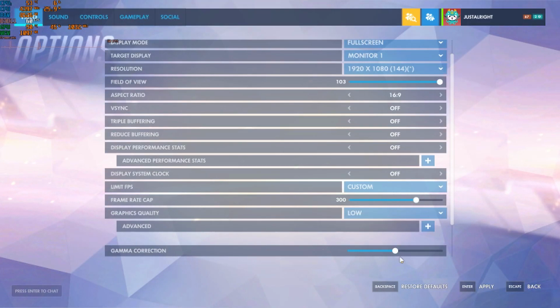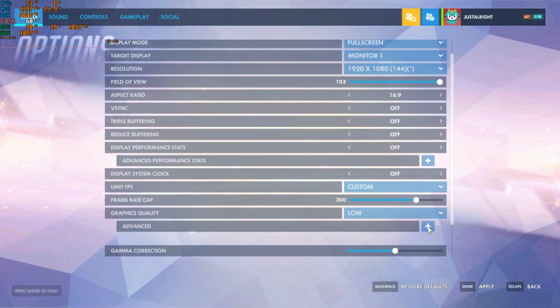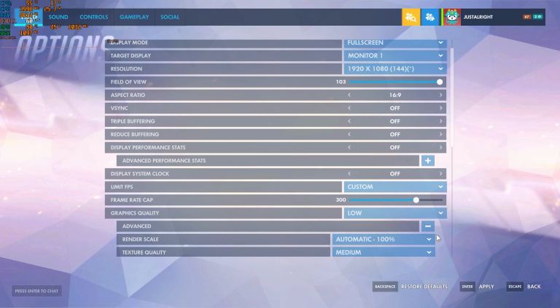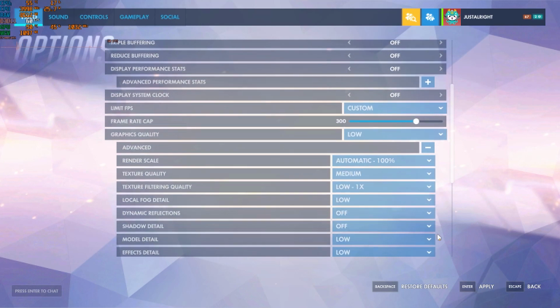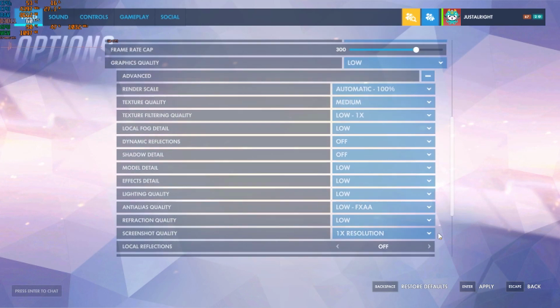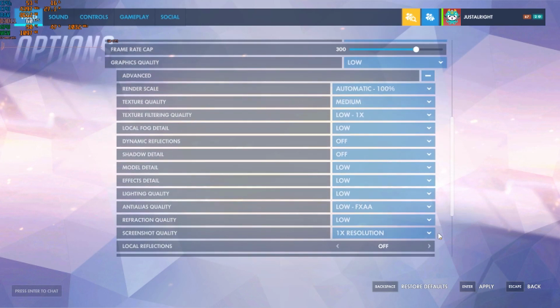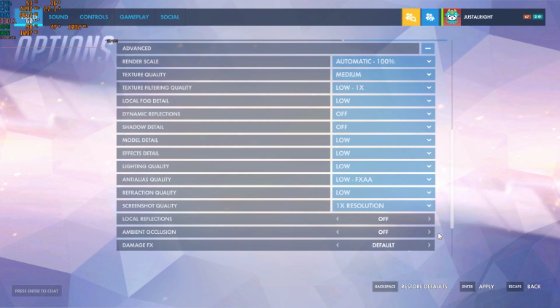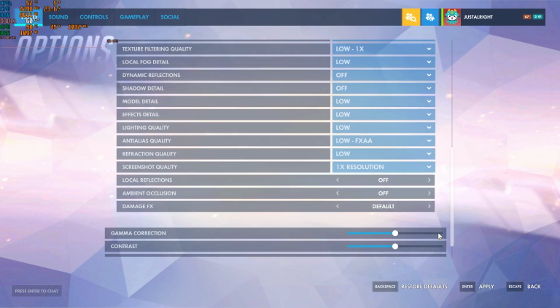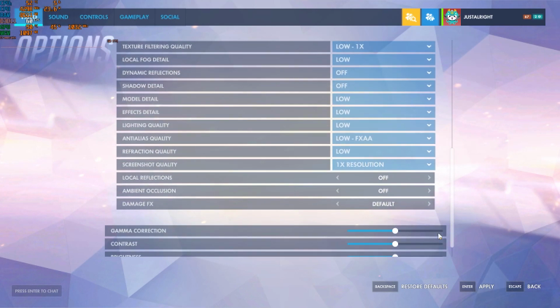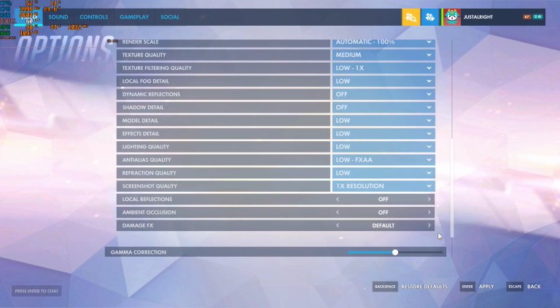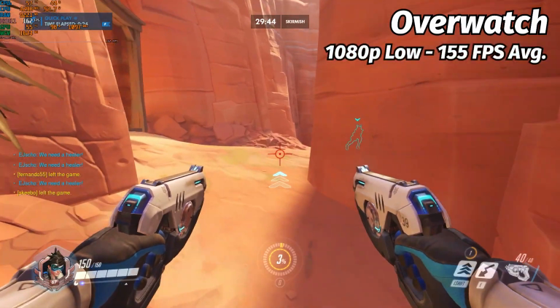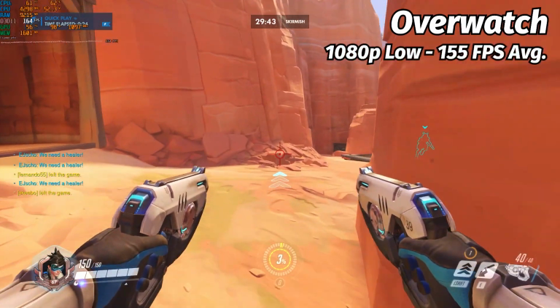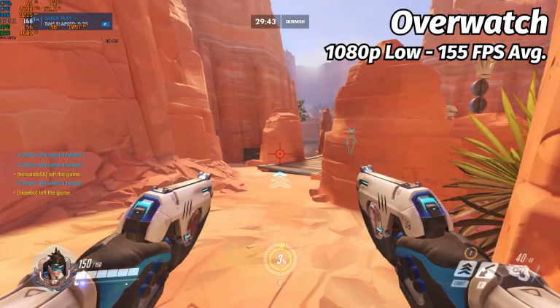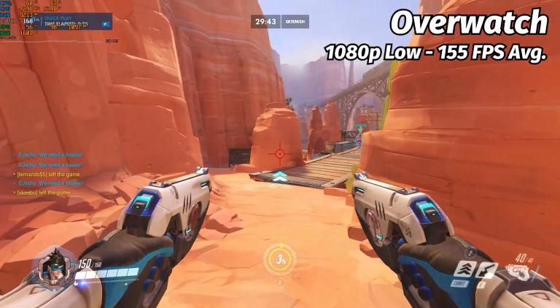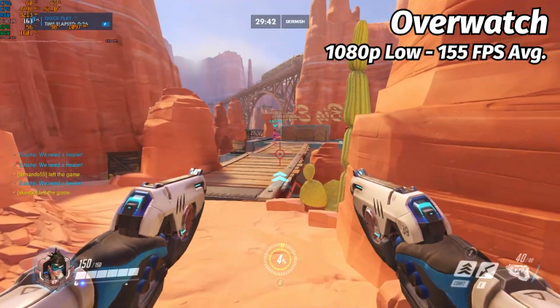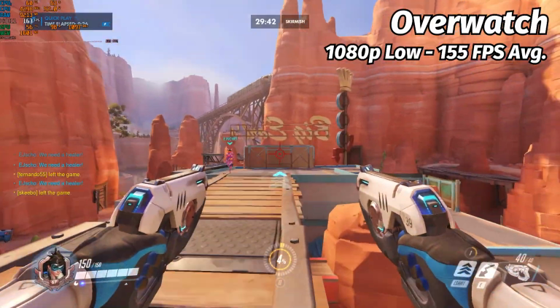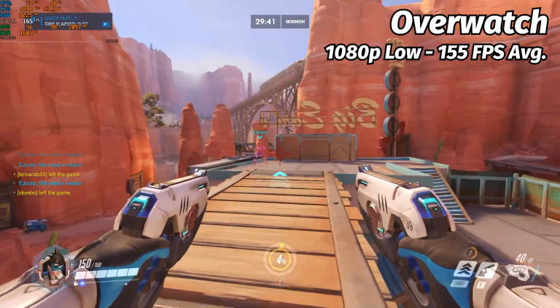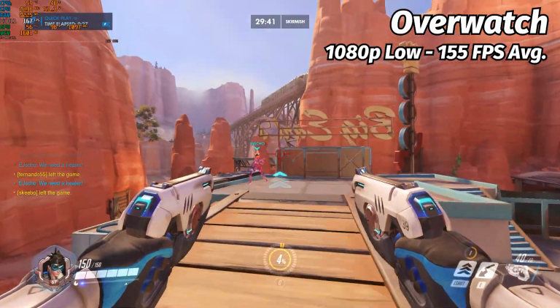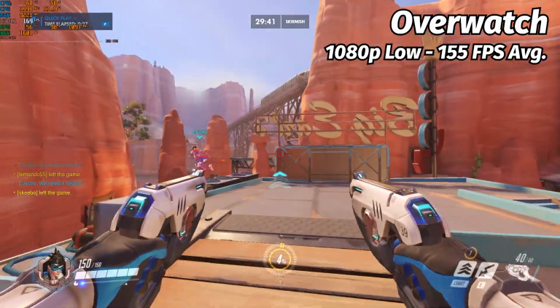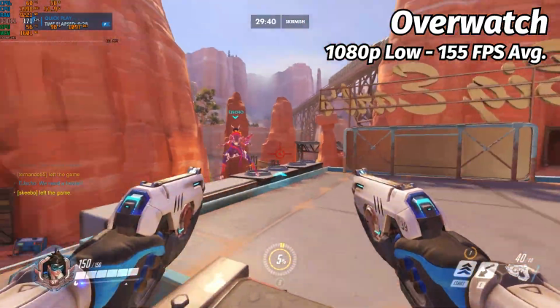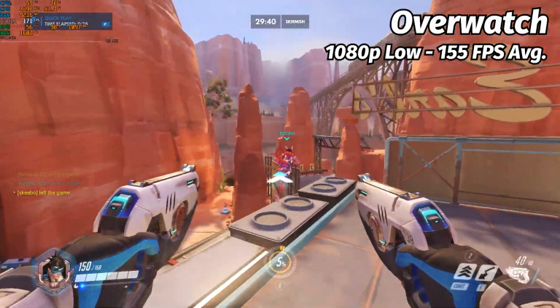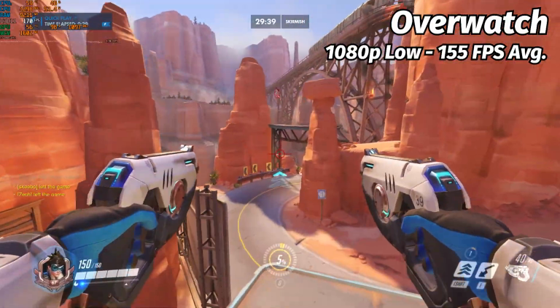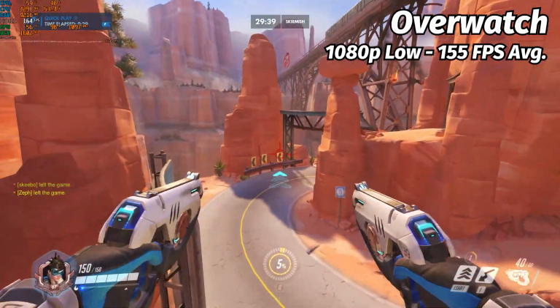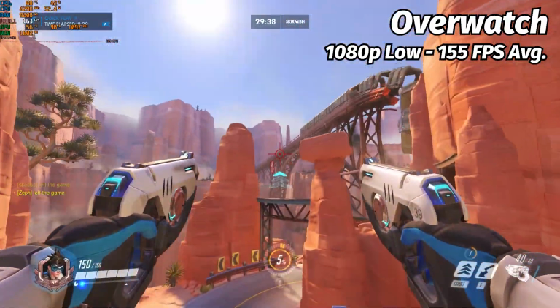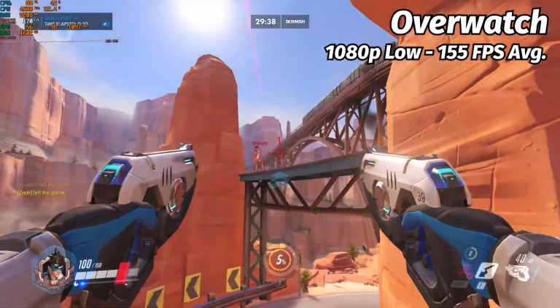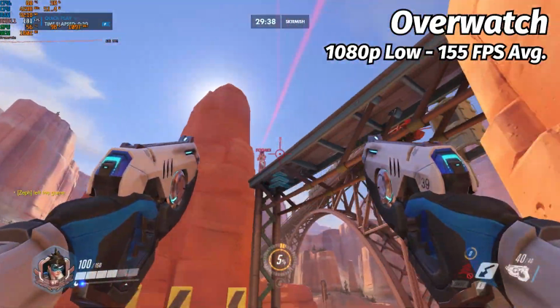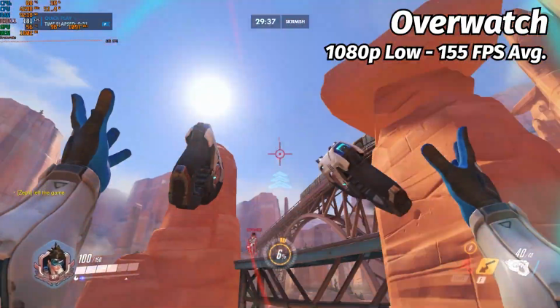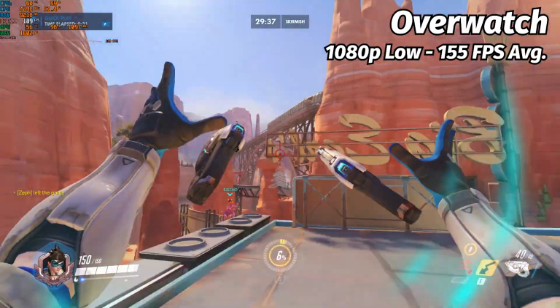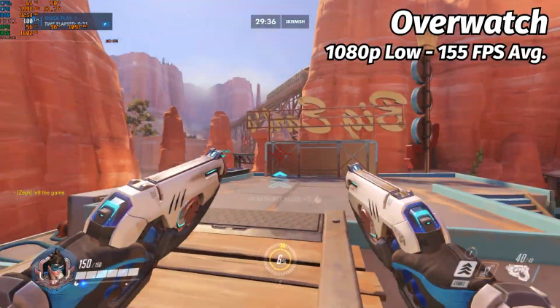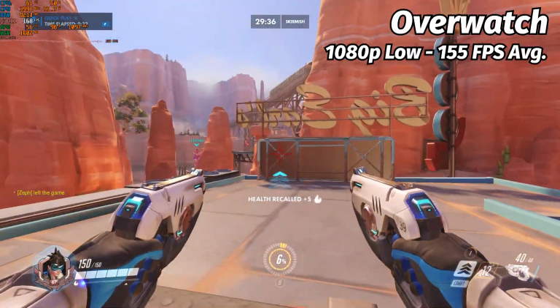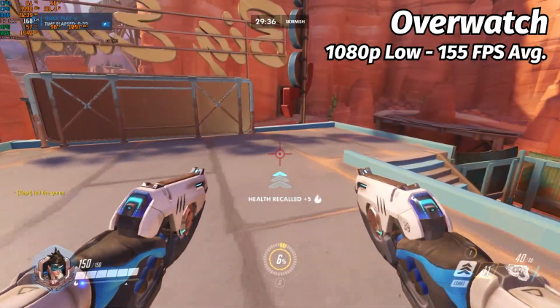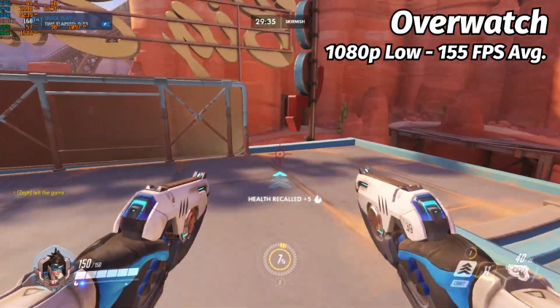I then tried dropping the graphics settings to low, and we get a very solid experience of around 155 frames per second. This would be great for a budget system where you prefer to have a higher framerate even if it's on lower graphical settings.